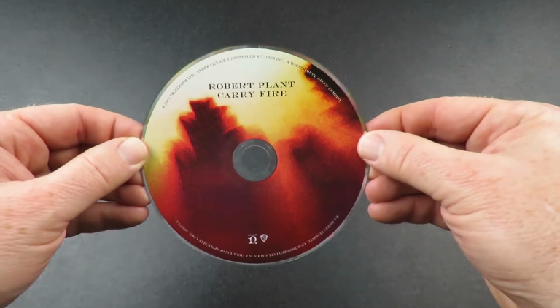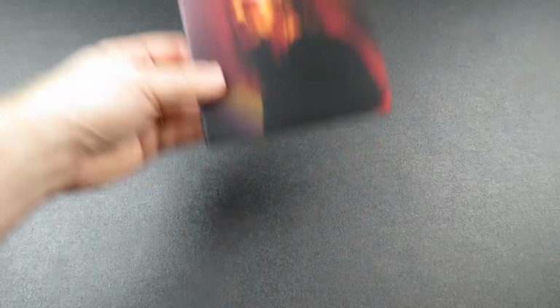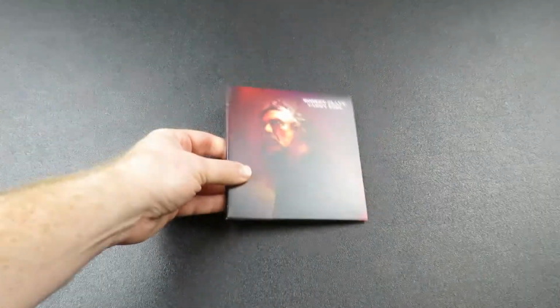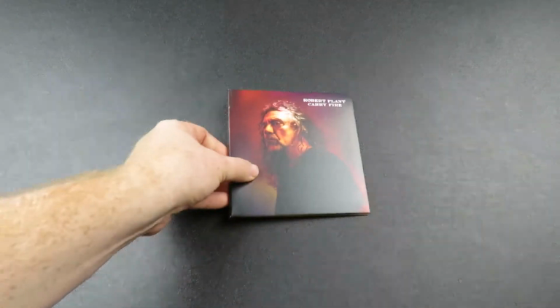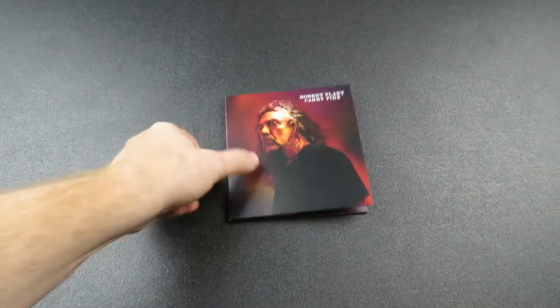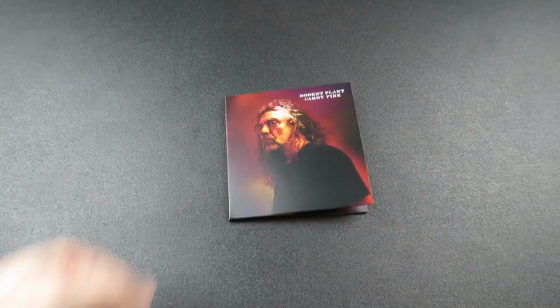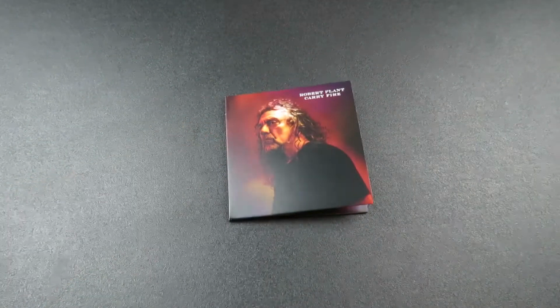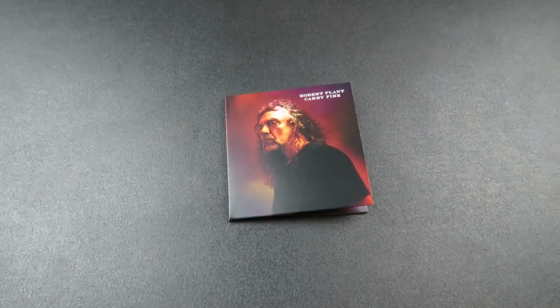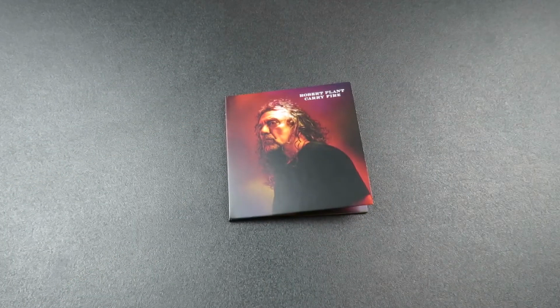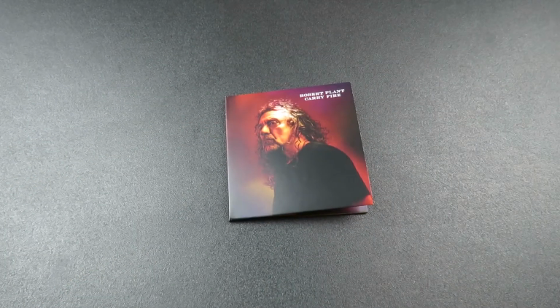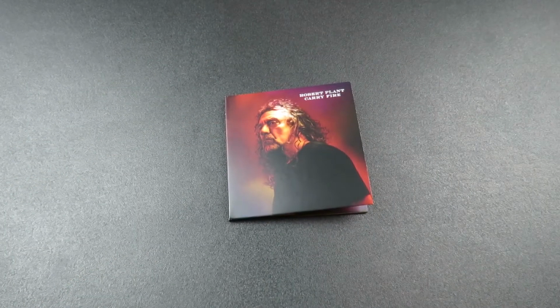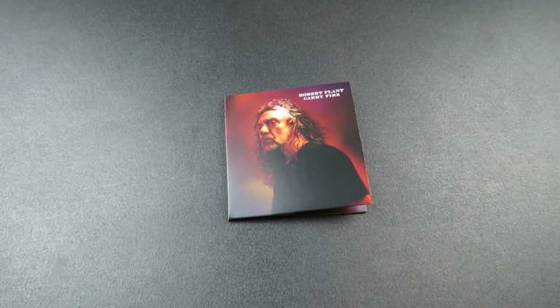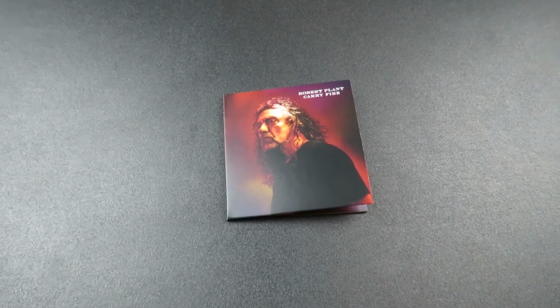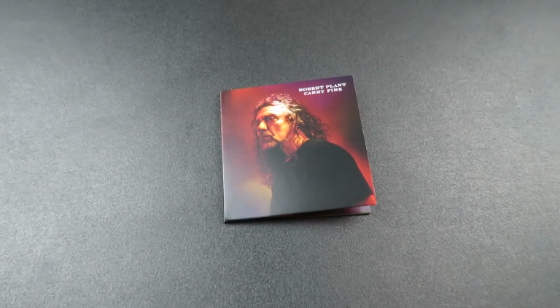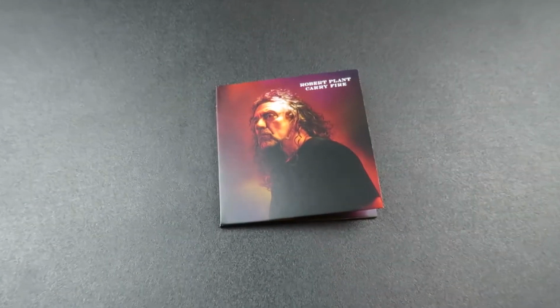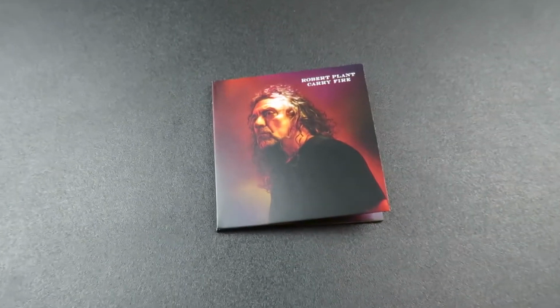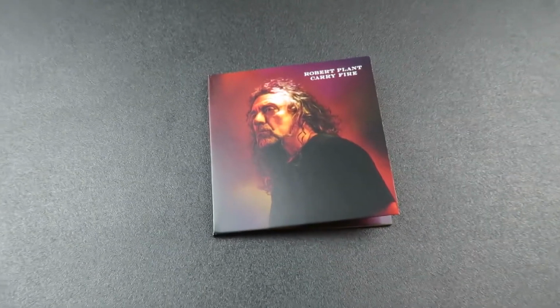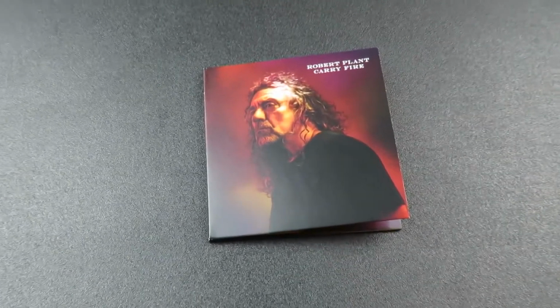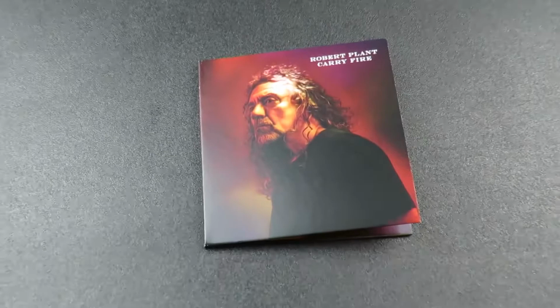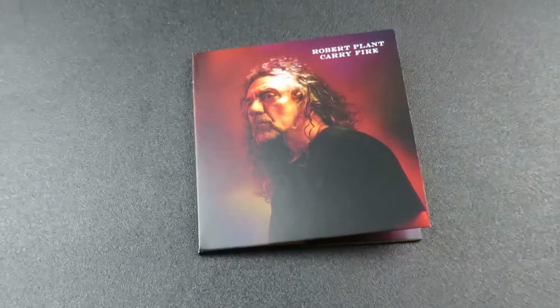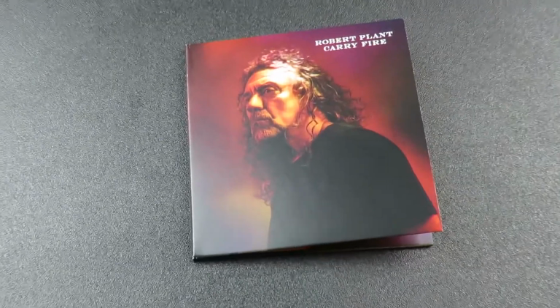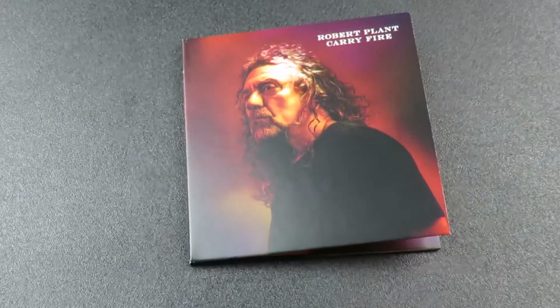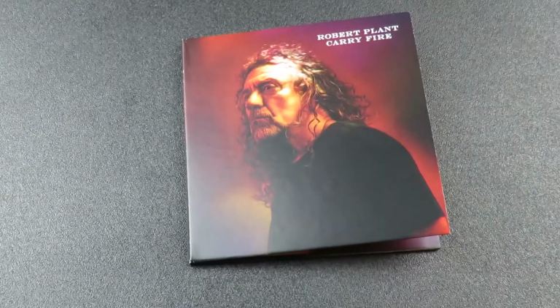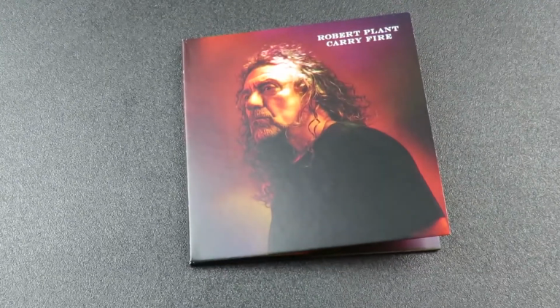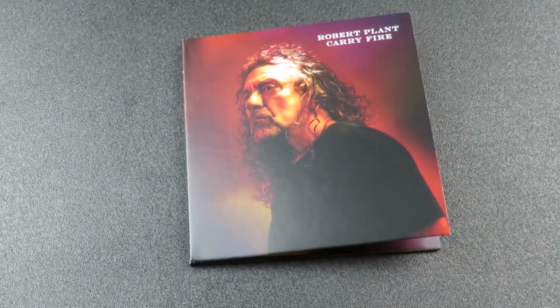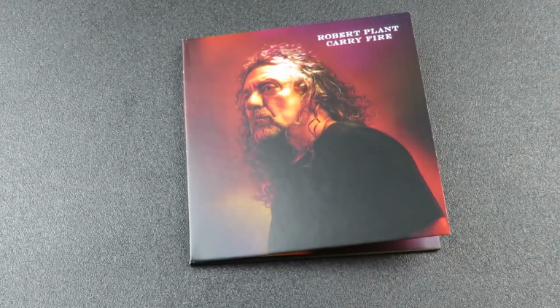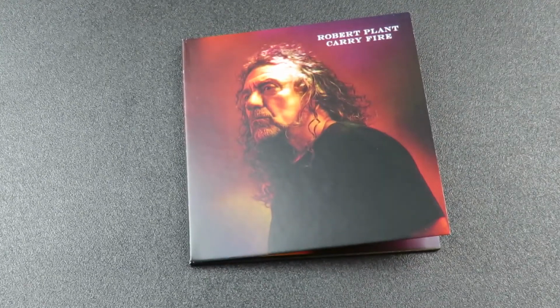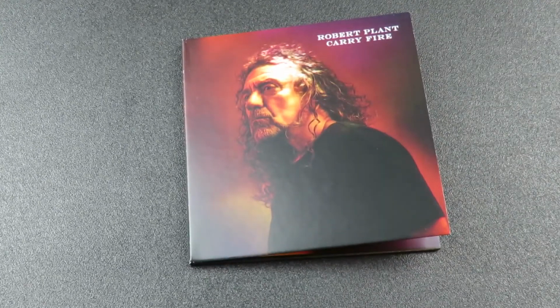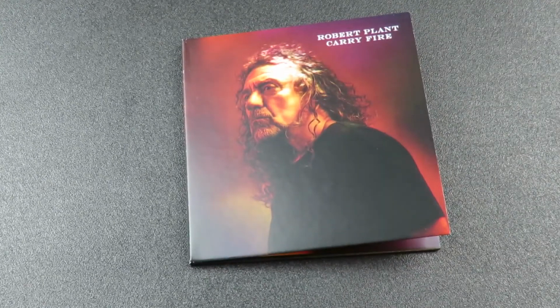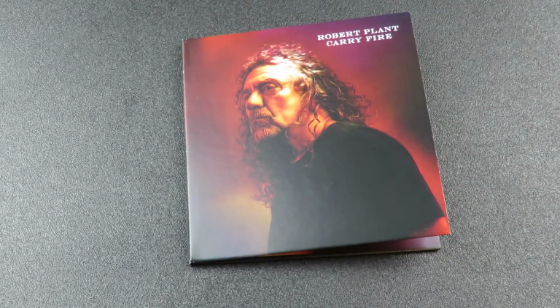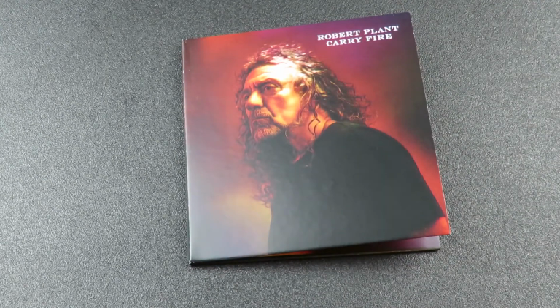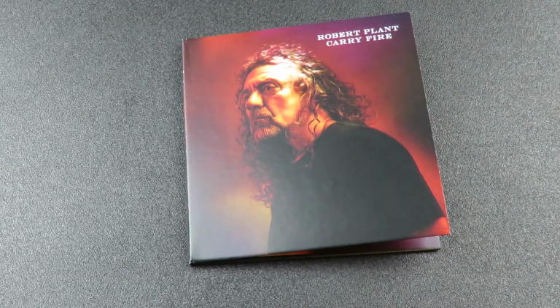So there you go, Carry Fire by Robert Plant. Be sure to check out my full review of this album and other videos on my channel. This is Track by Track, thanks for watching.